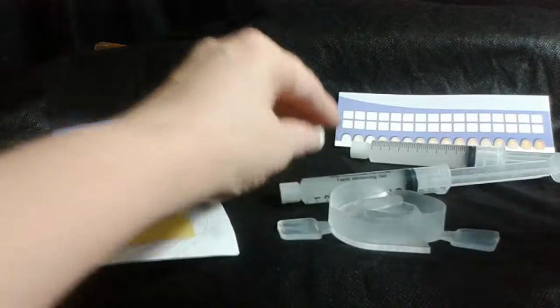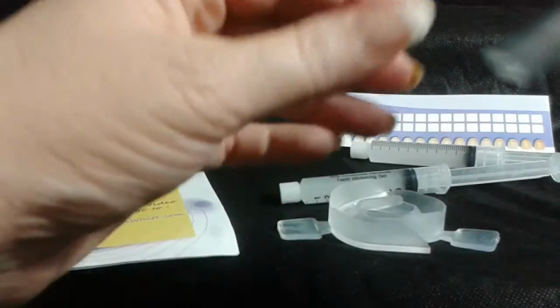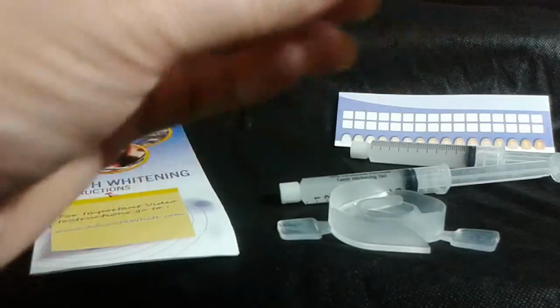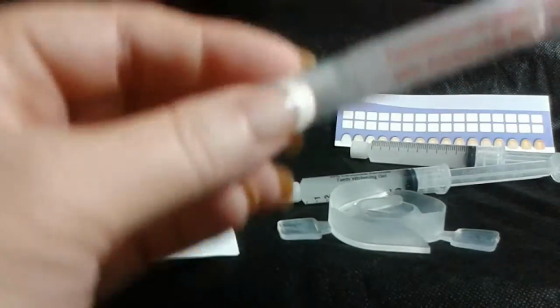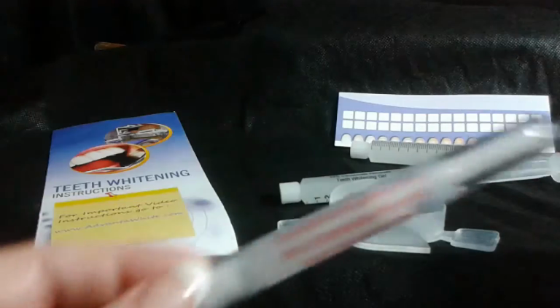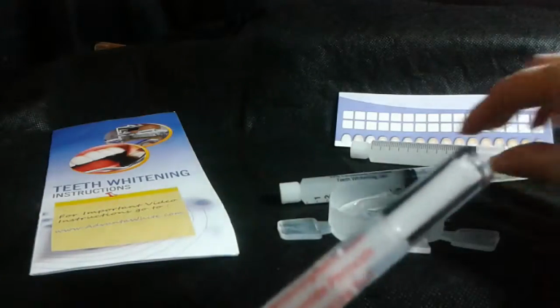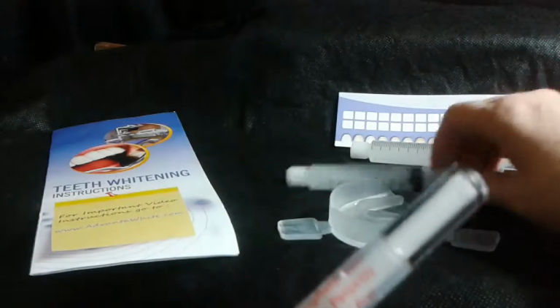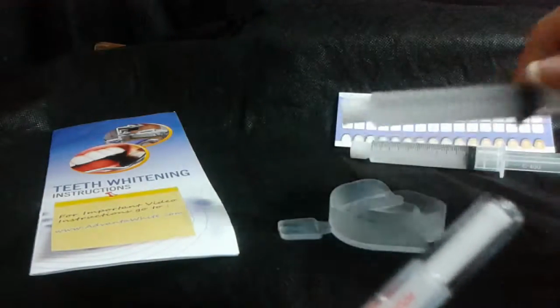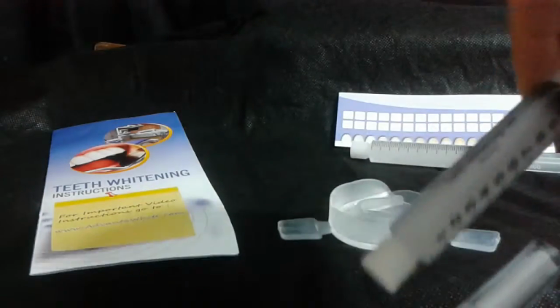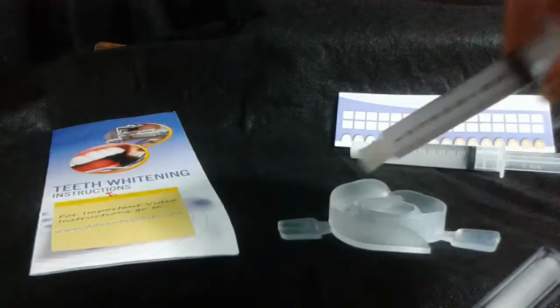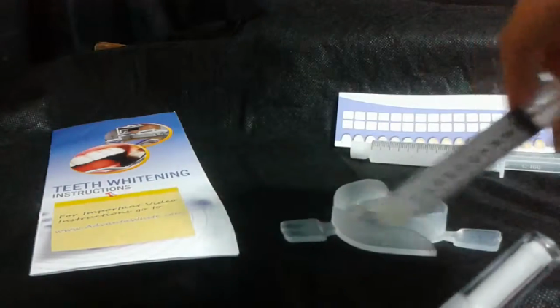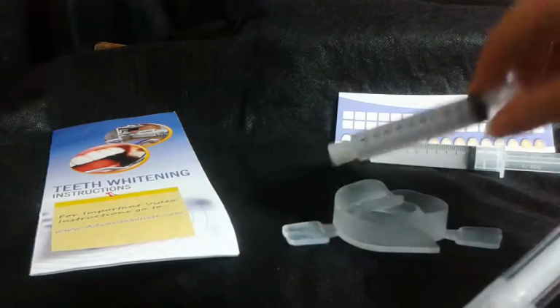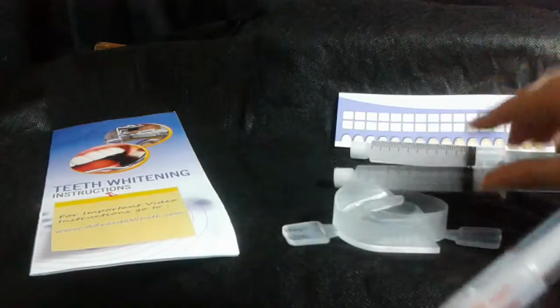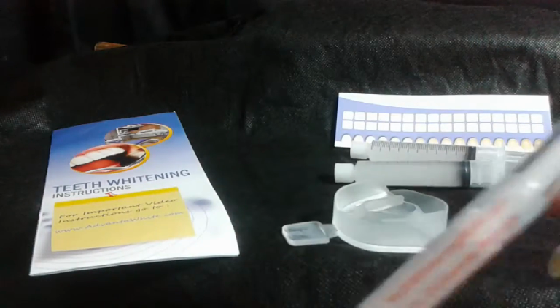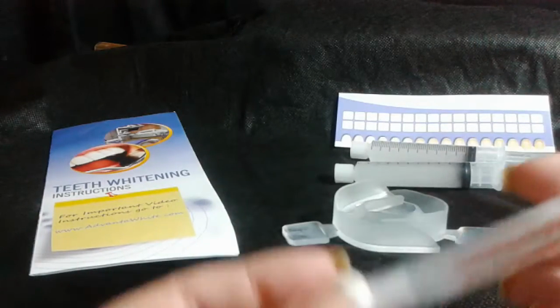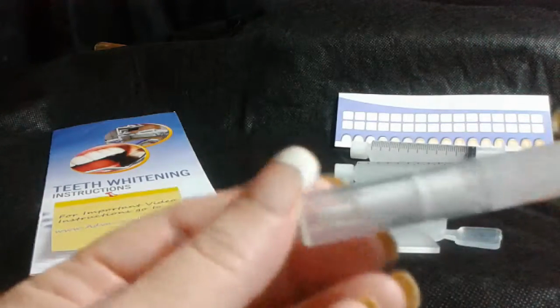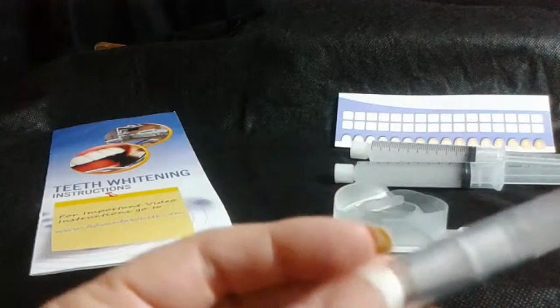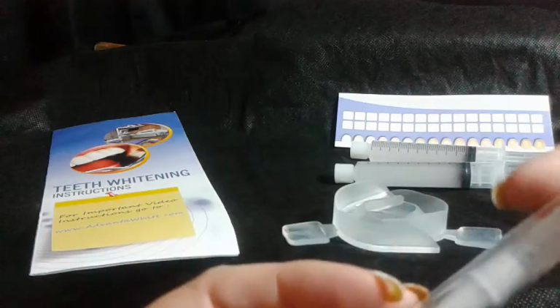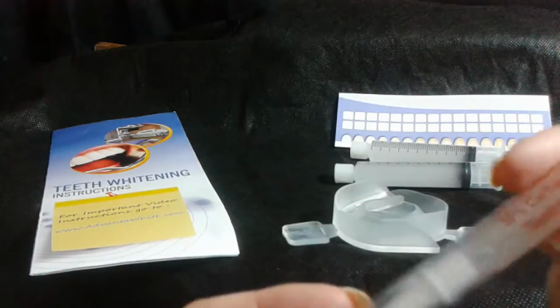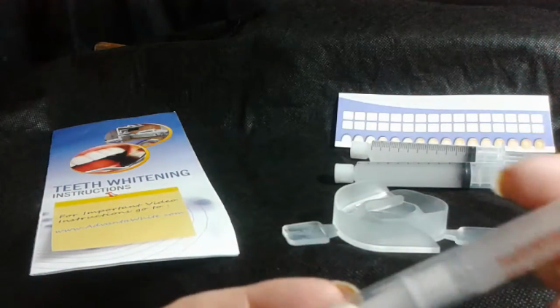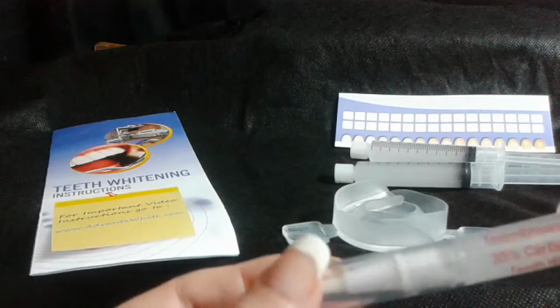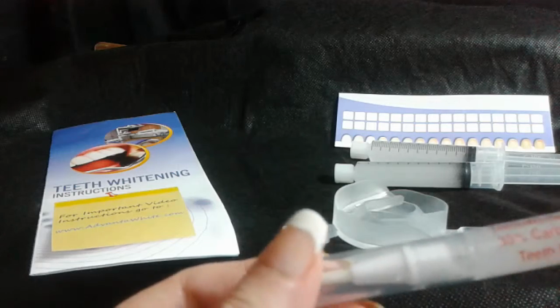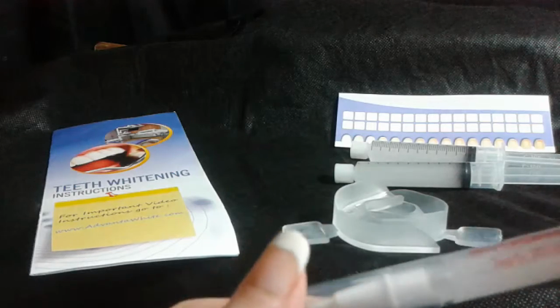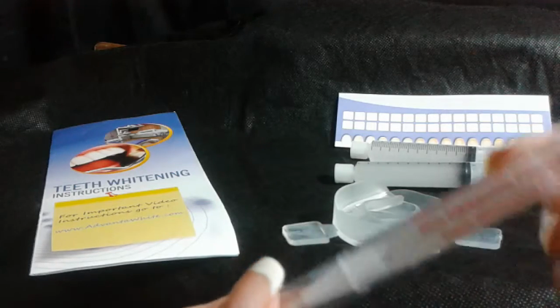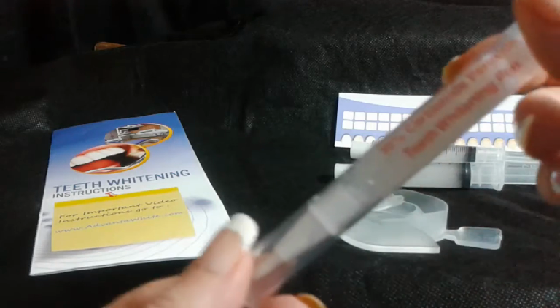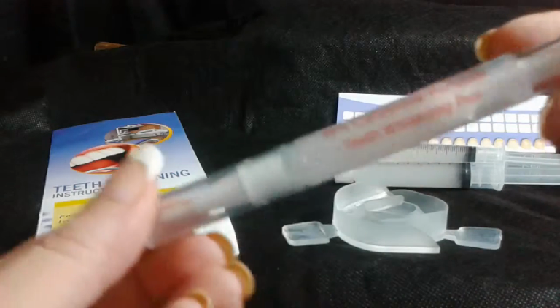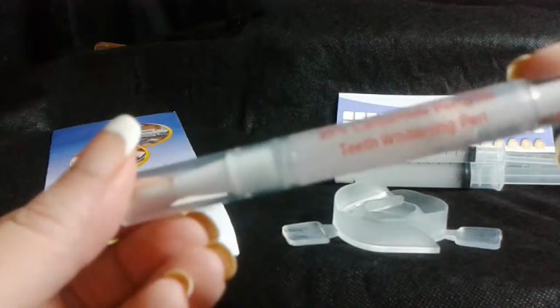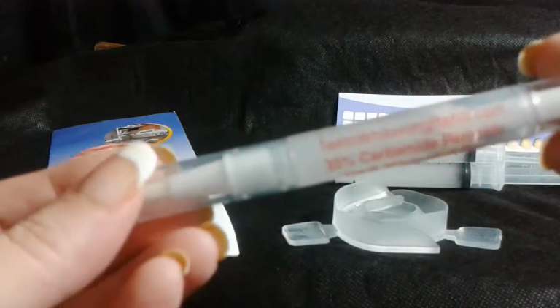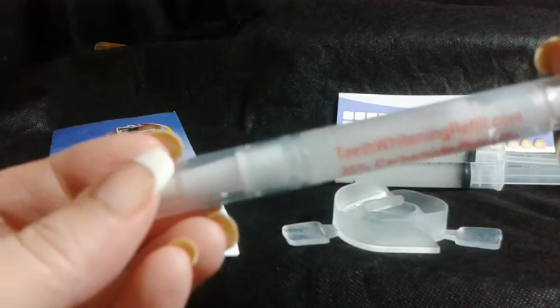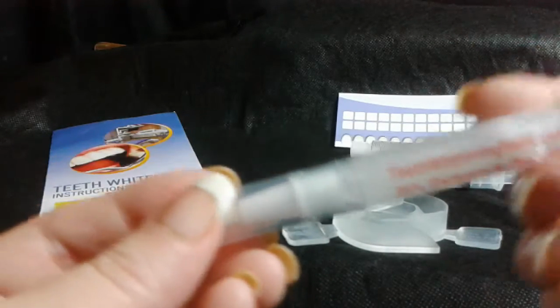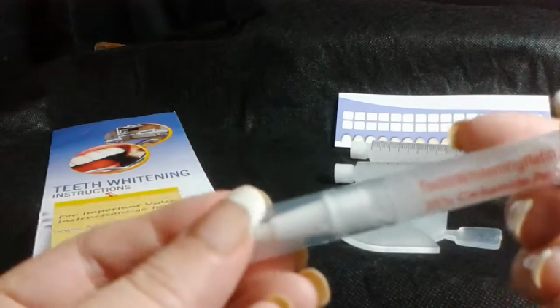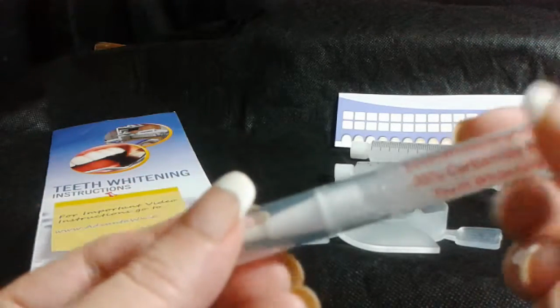Also, on the days that you don't want to whiten your teeth, there is a pen for quick touch-ups. You can leave this in your purse, your desk, anywhere handy-dandy.